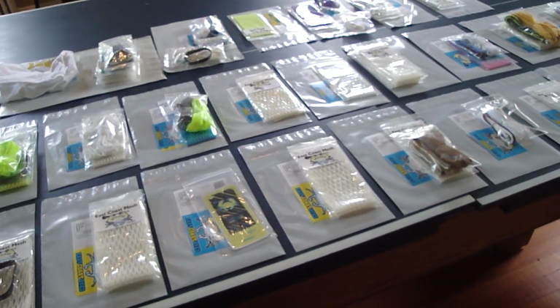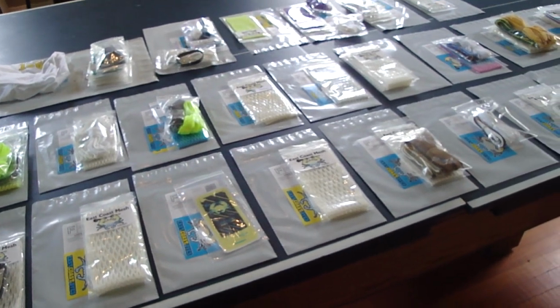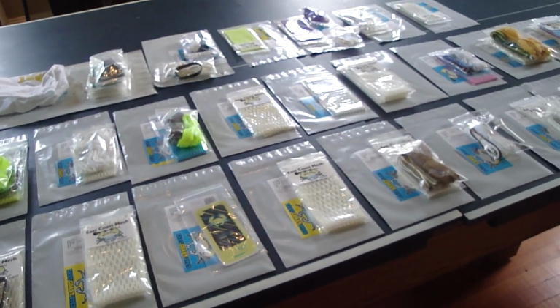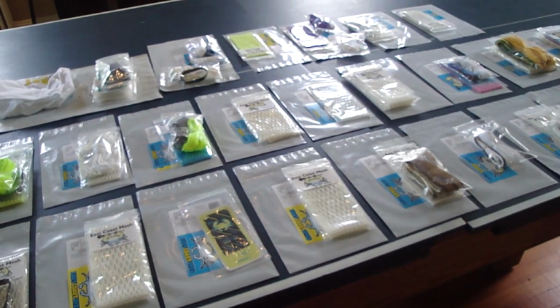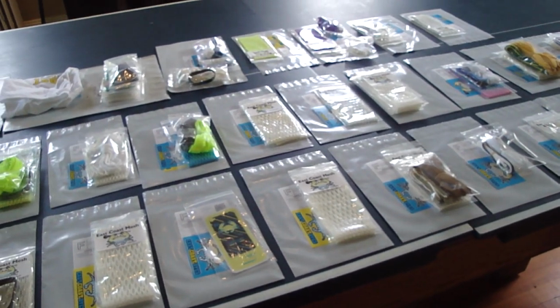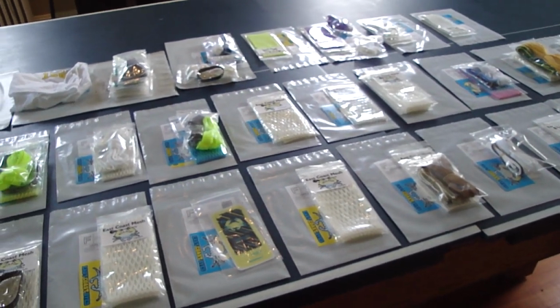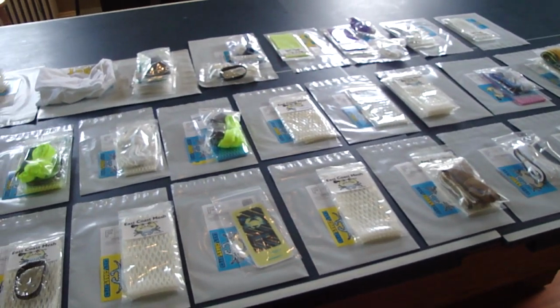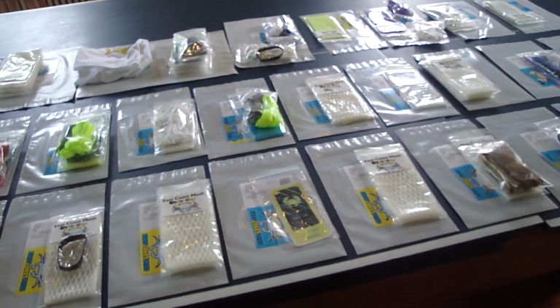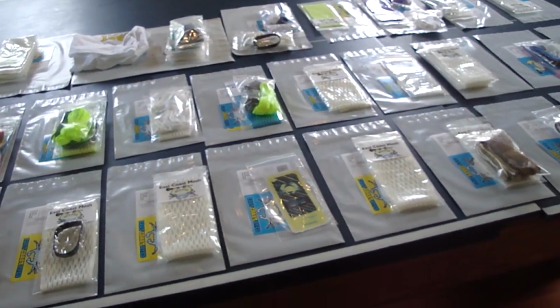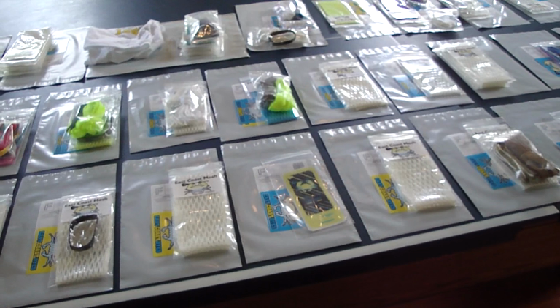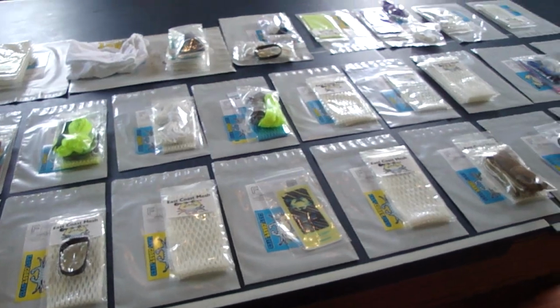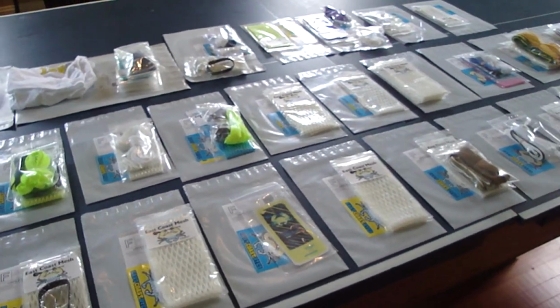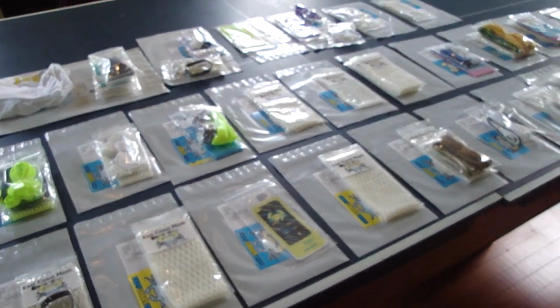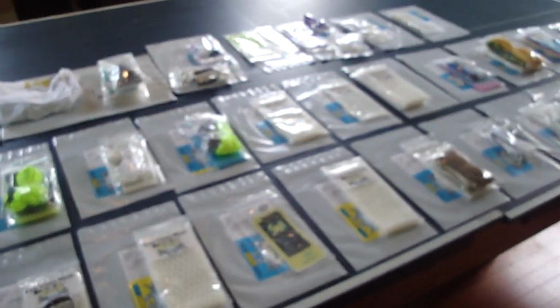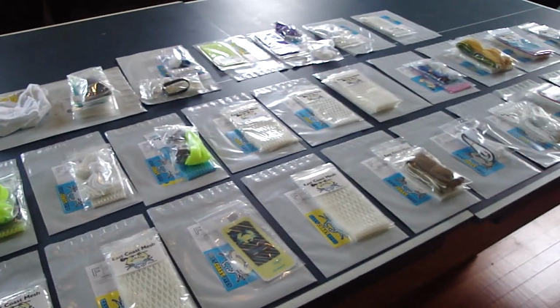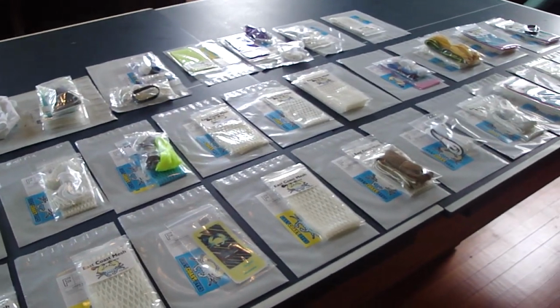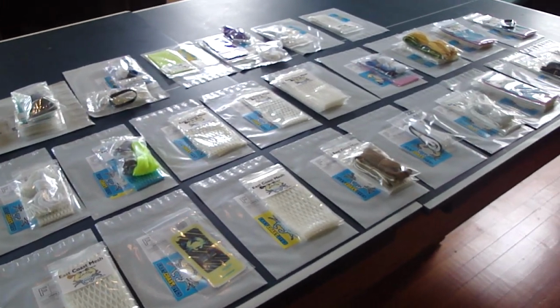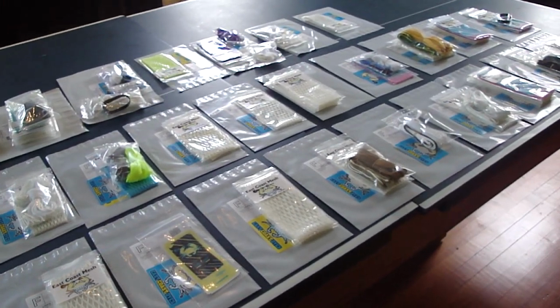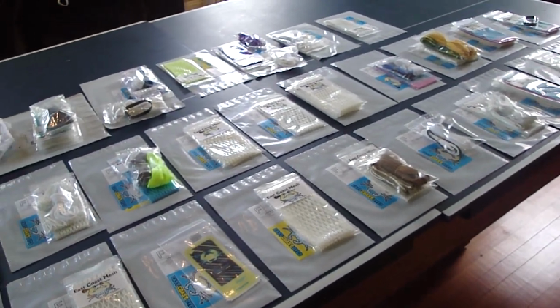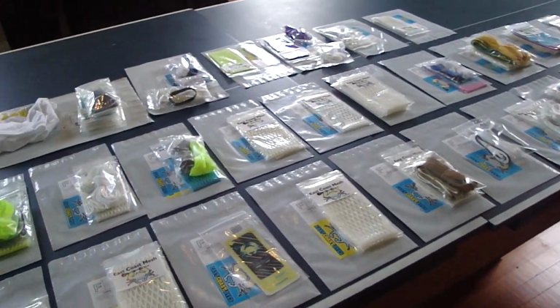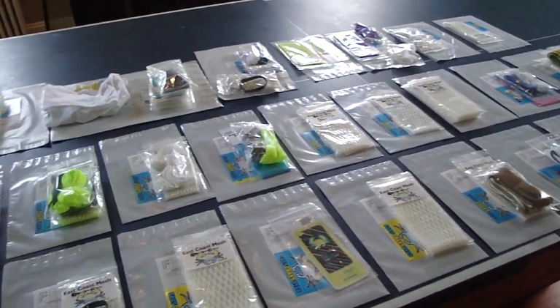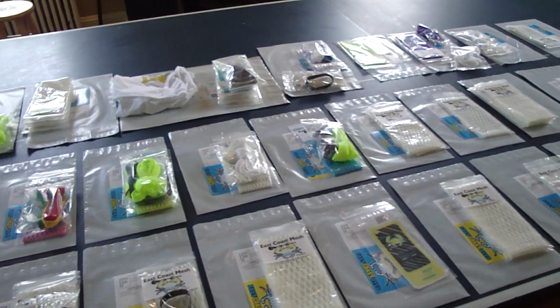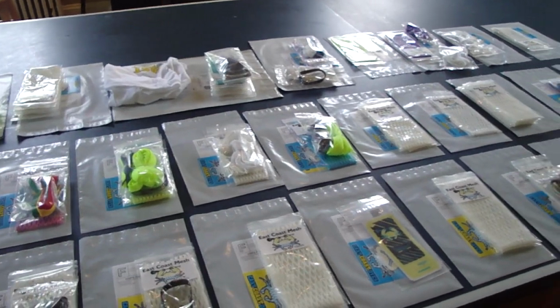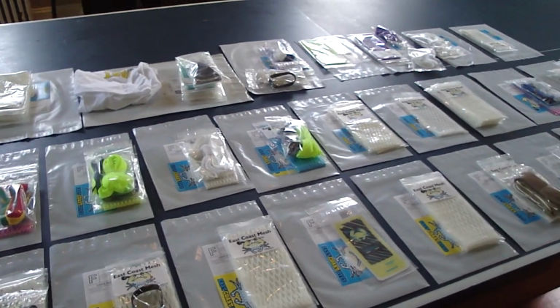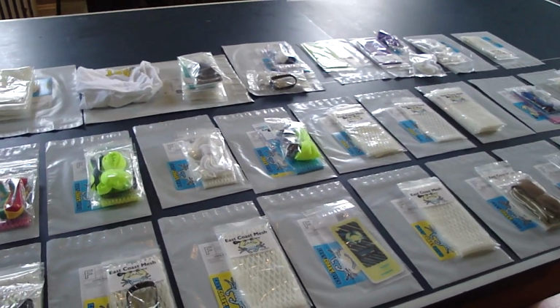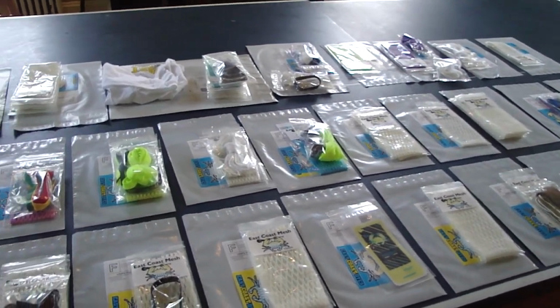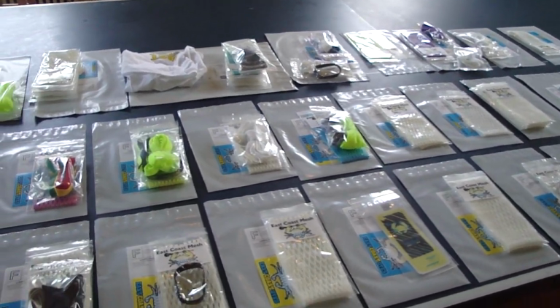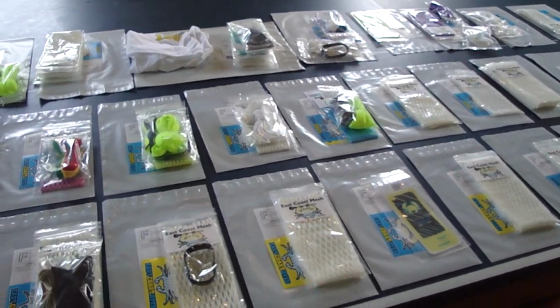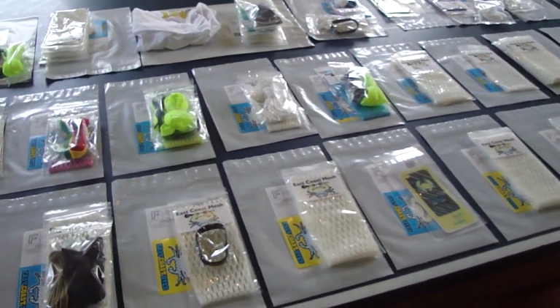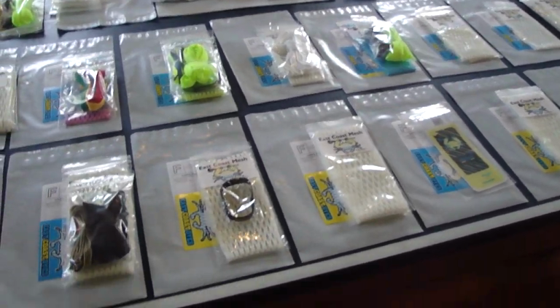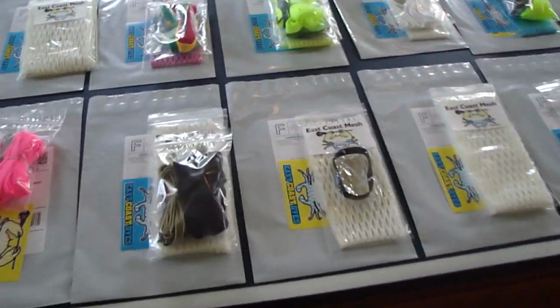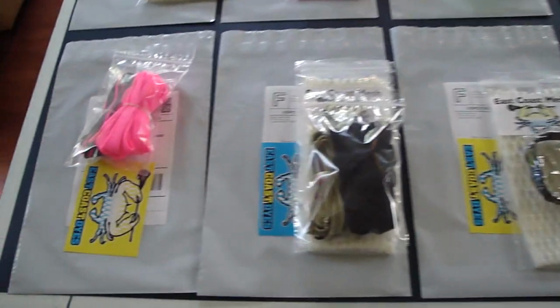You can order all this stuff at www.eastcoastdyes.com. If you make a review or an unboxing or anything like that, we'd love to see it — email it to us or send us a message. So we'll get started here.